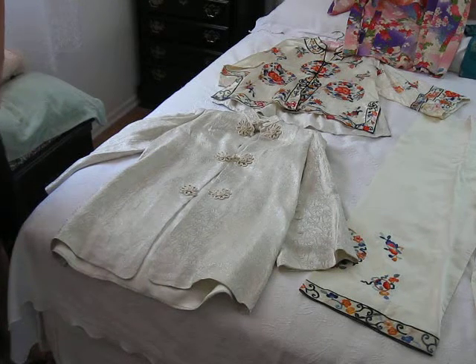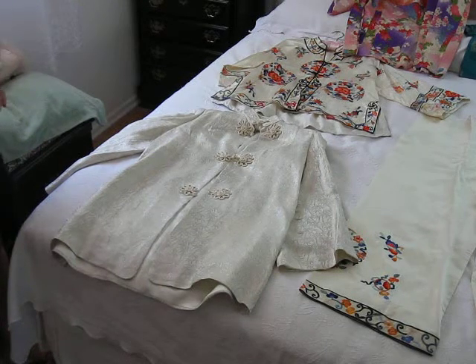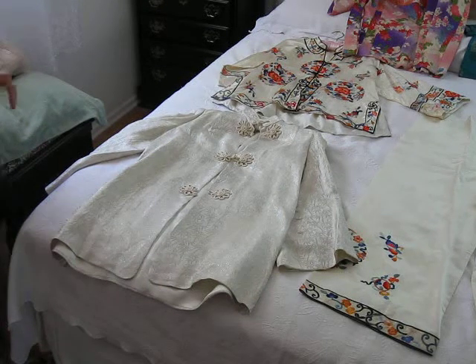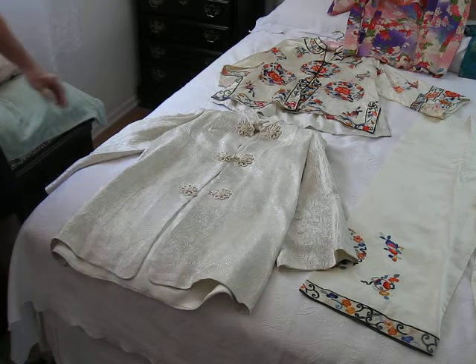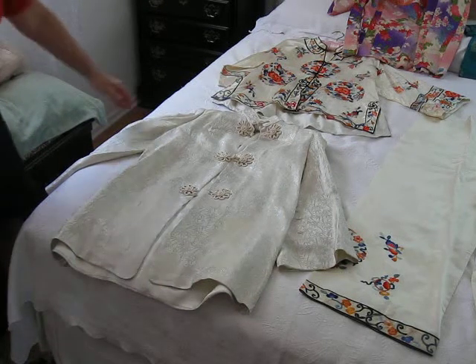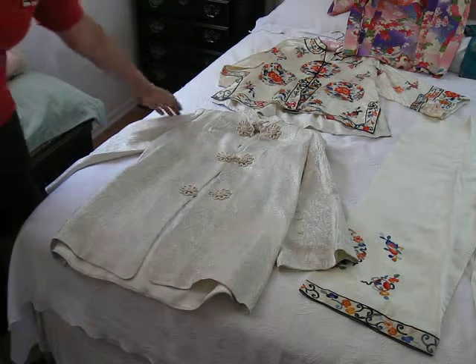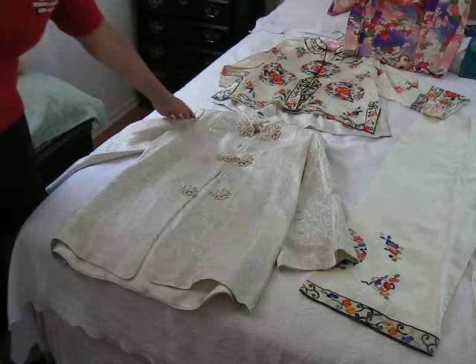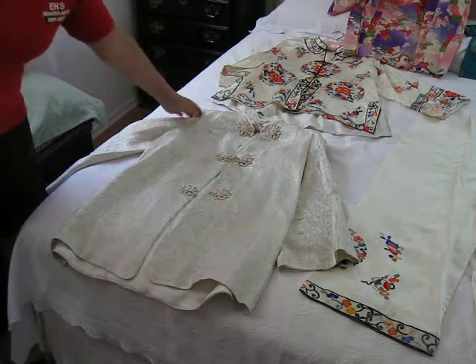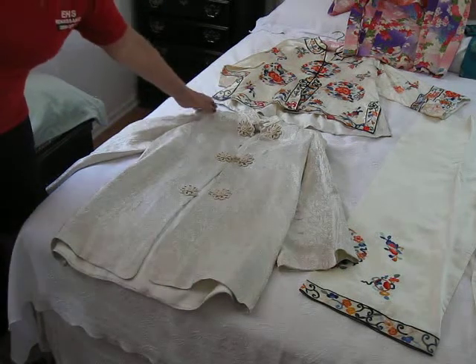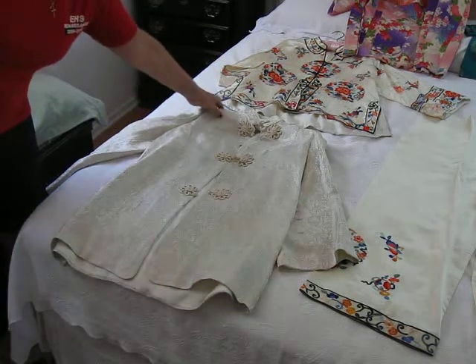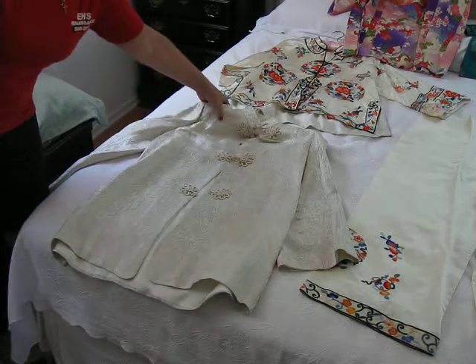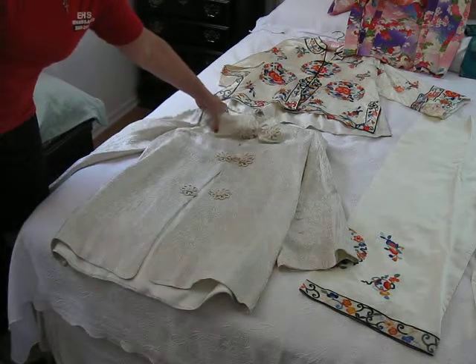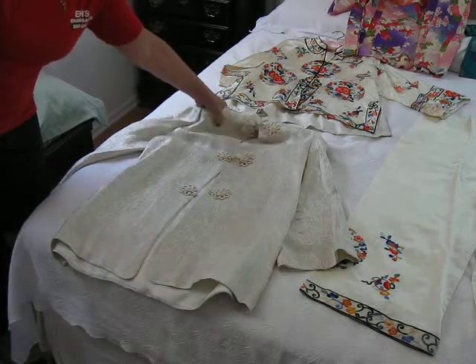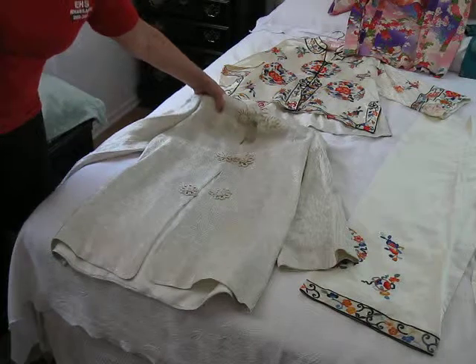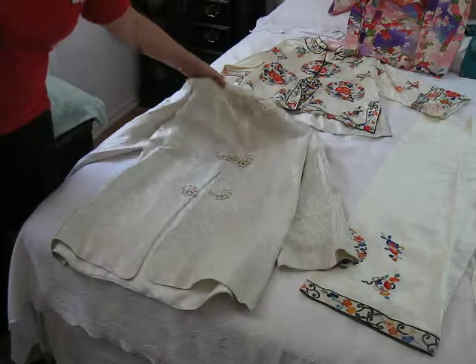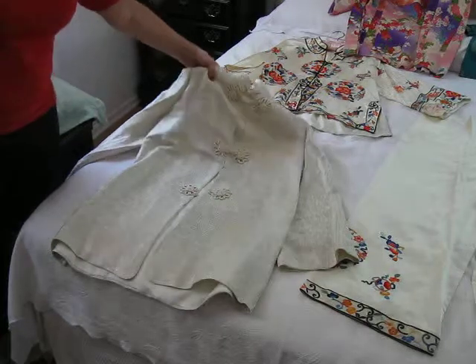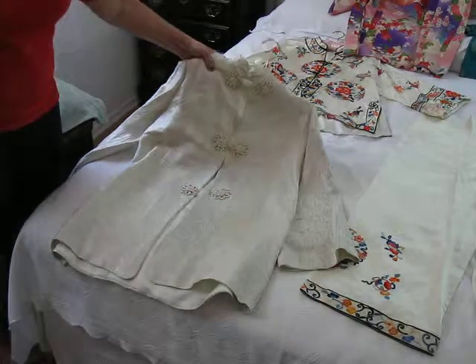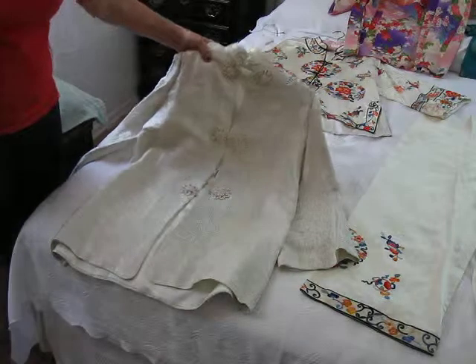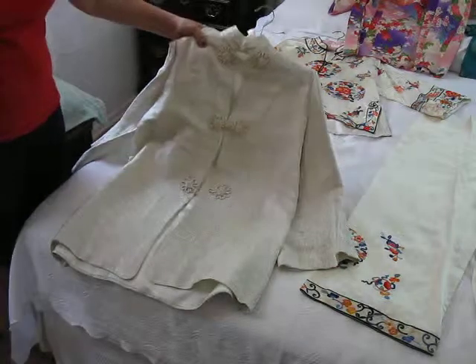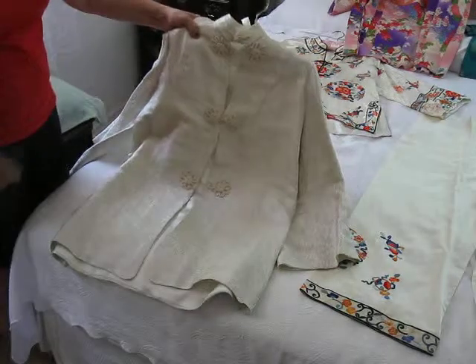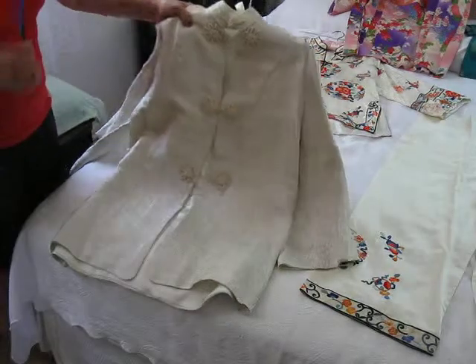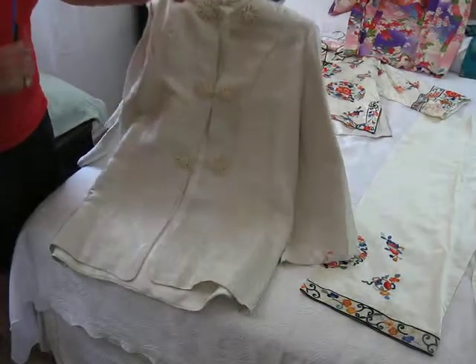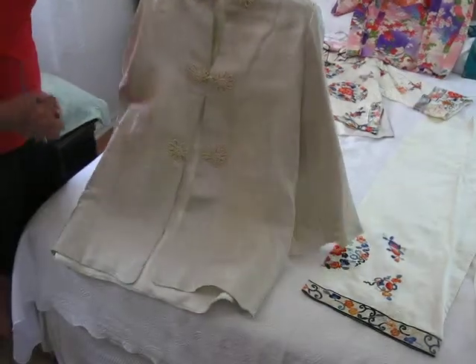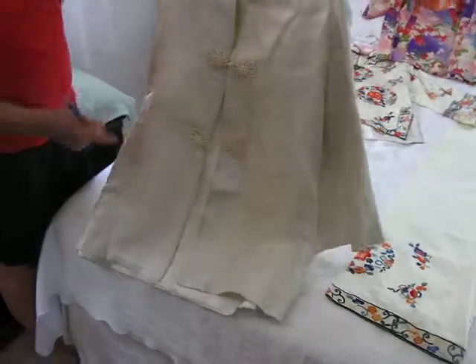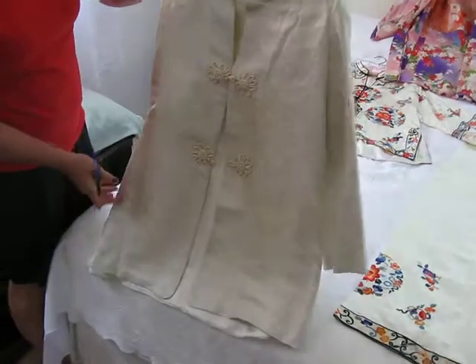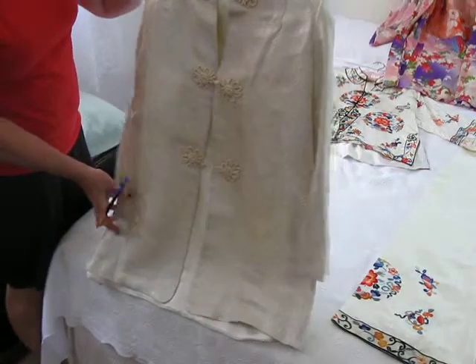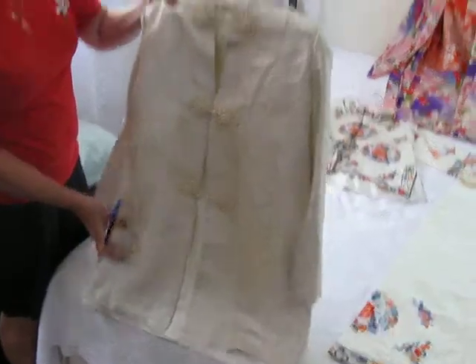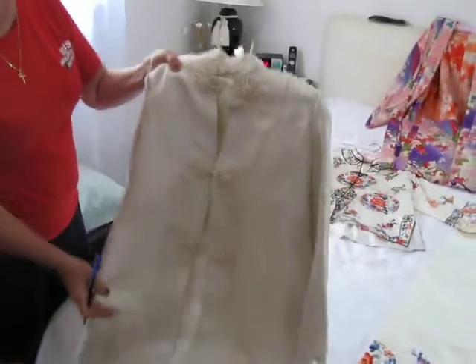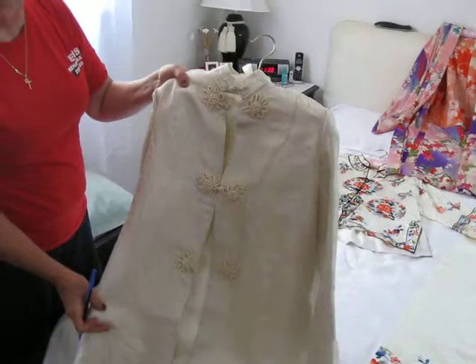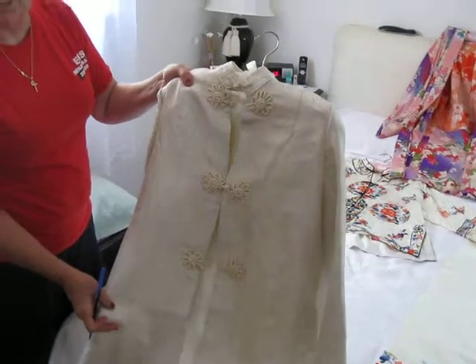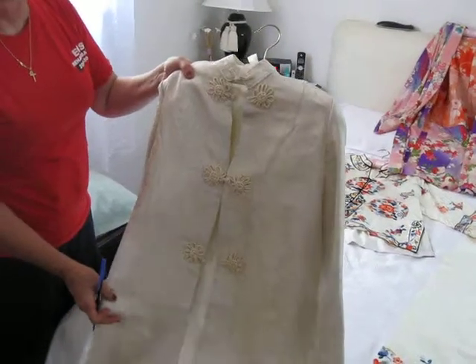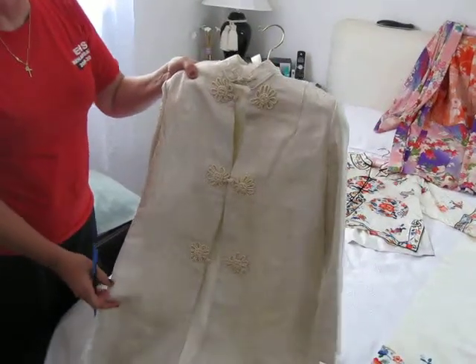We have kimonos here for sale. These are all from the 40s from Japan. They were from my in-laws who were stationed in Japan.